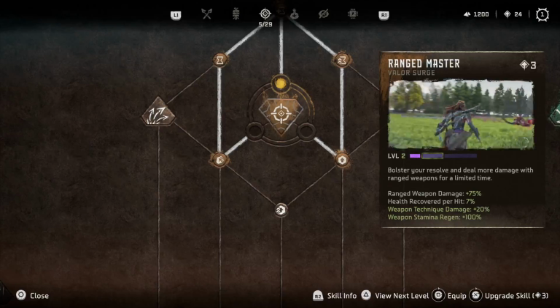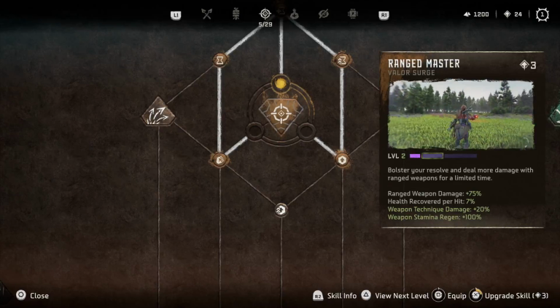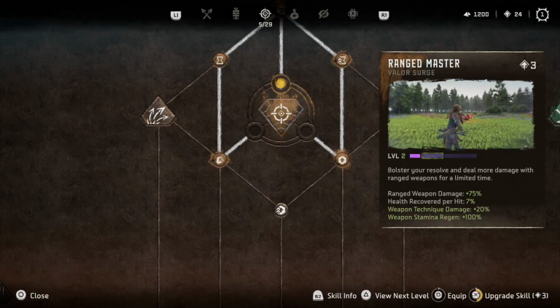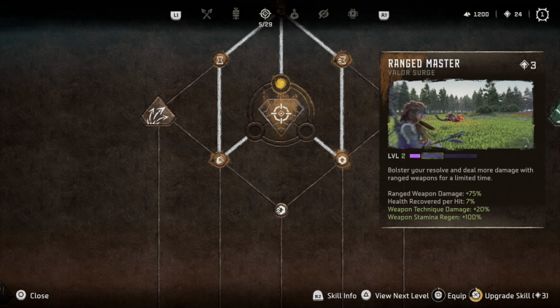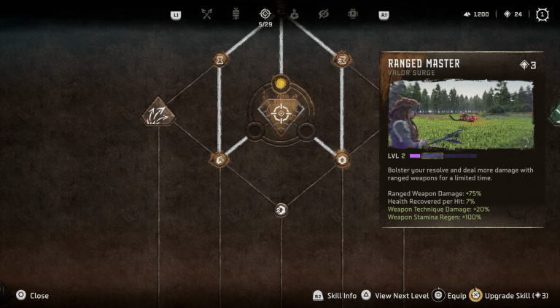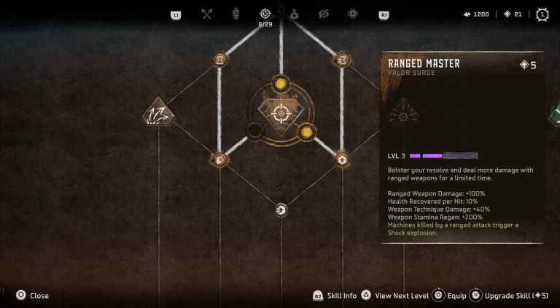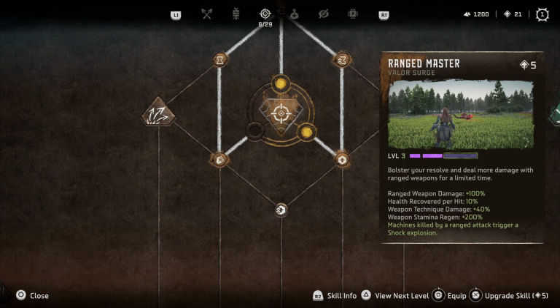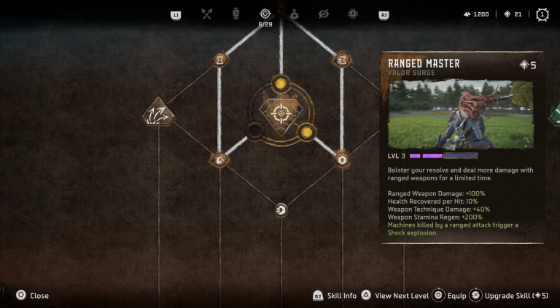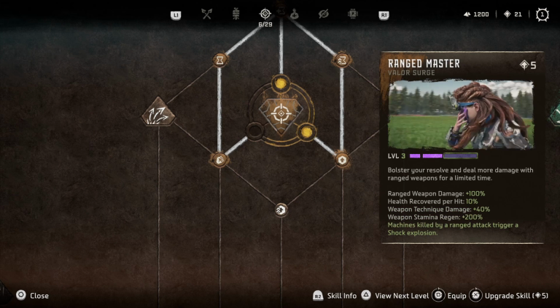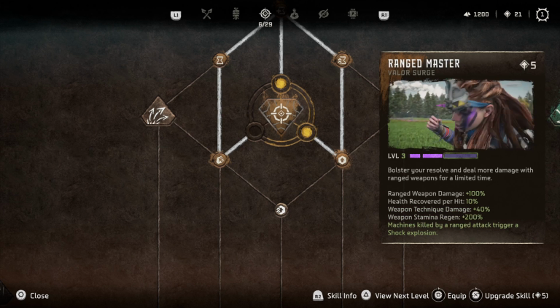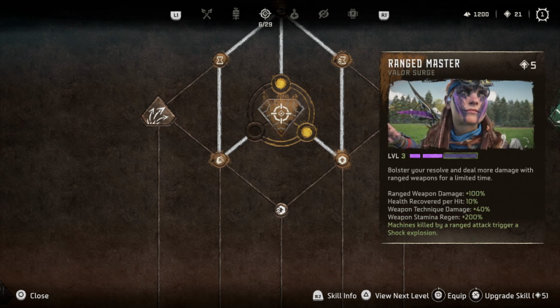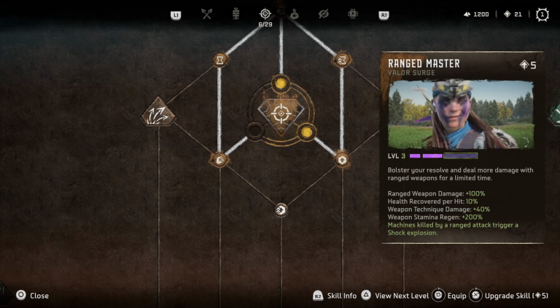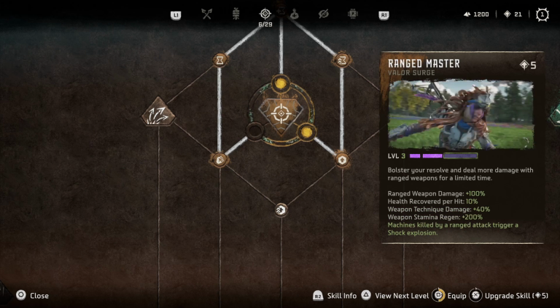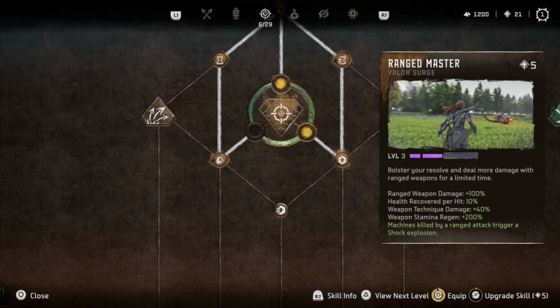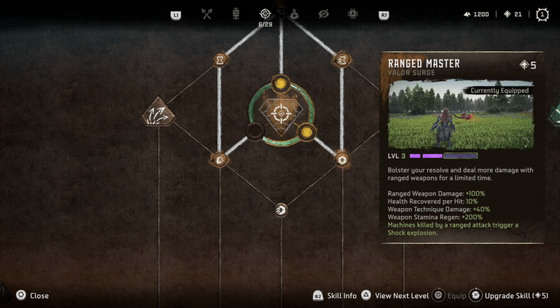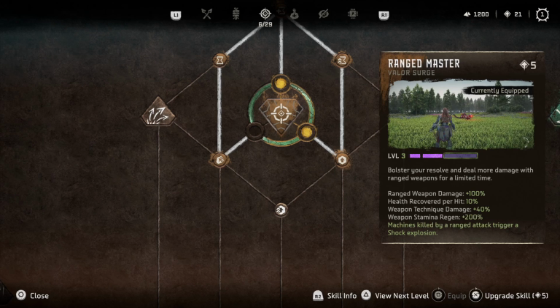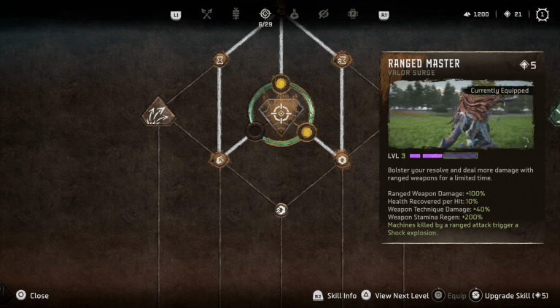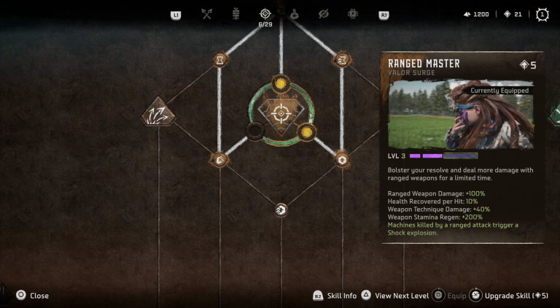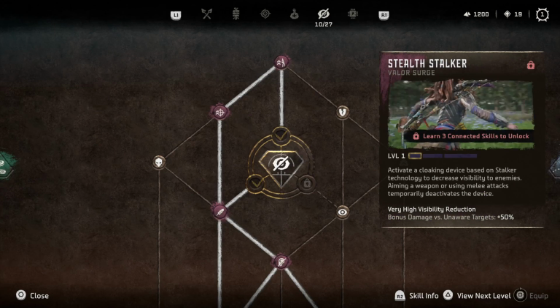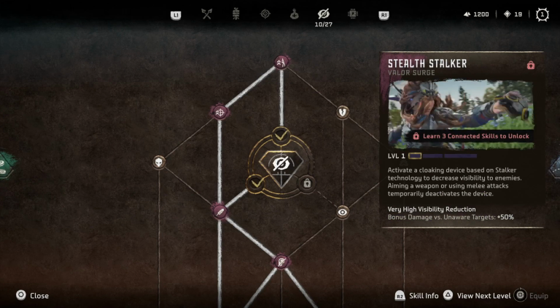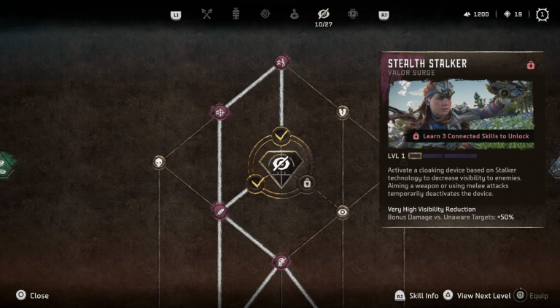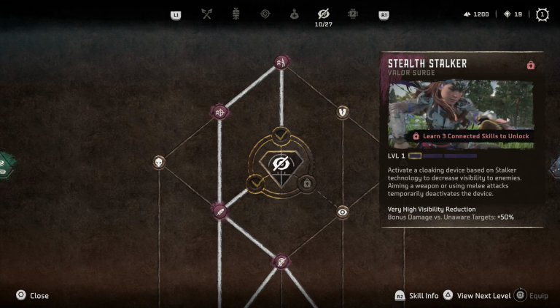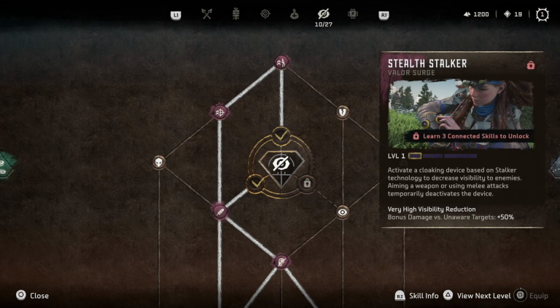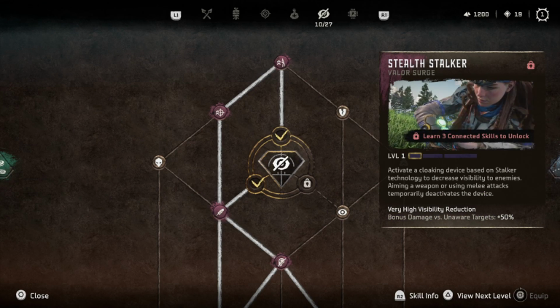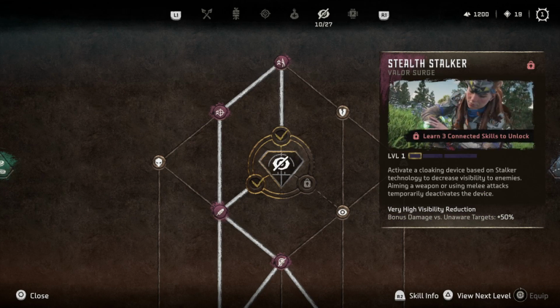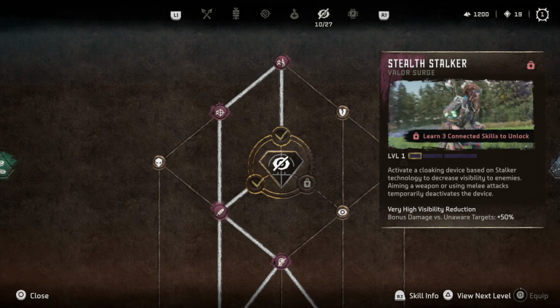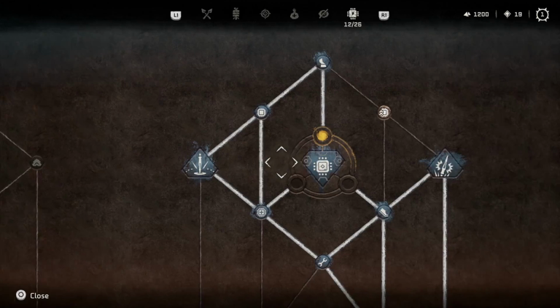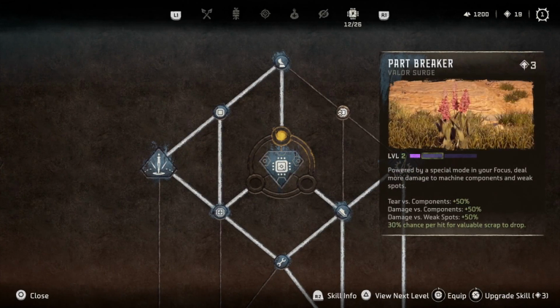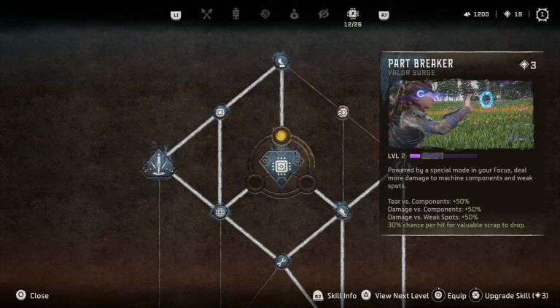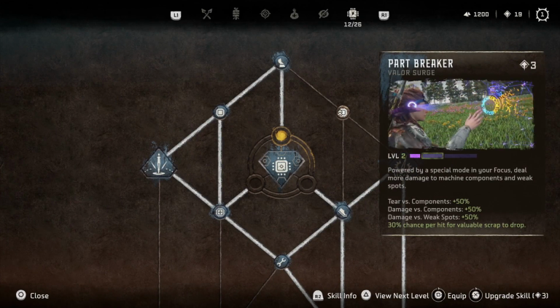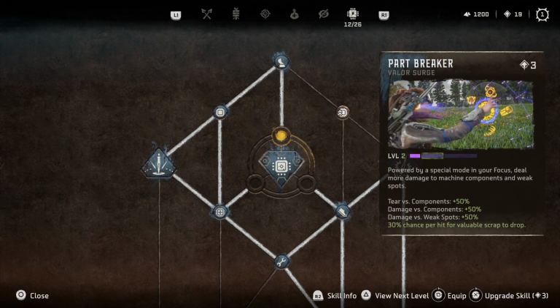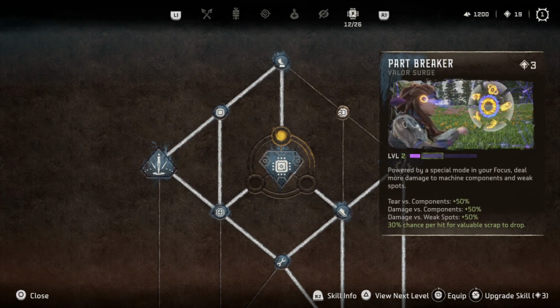There are also powerful new ultimate skills called Valor Surge. These can make your ranged attacks more powerful, turn you invisible, or make it easier to snipe off enemy parts. They're really fun to use and make you feel powerful on the hunting grounds.